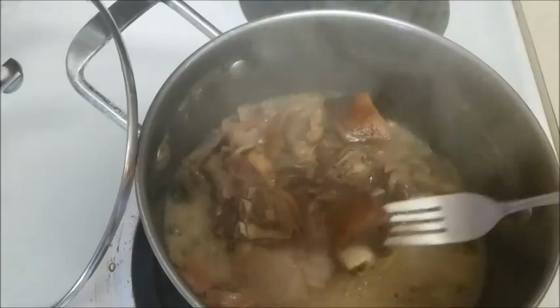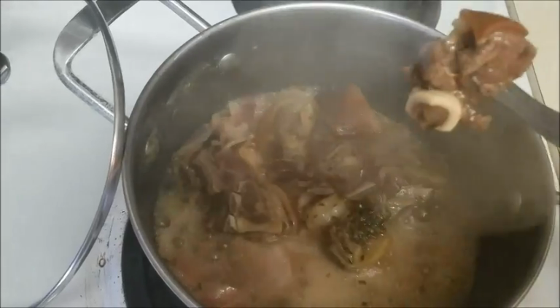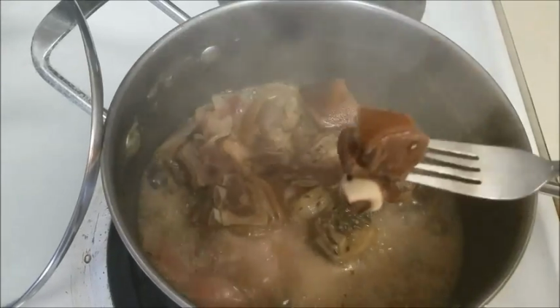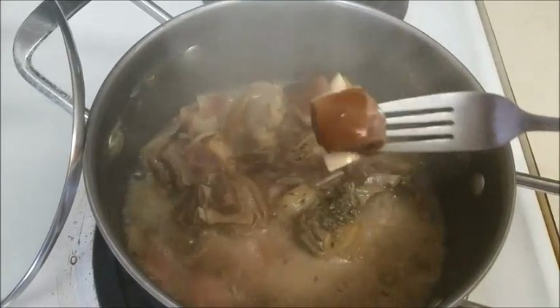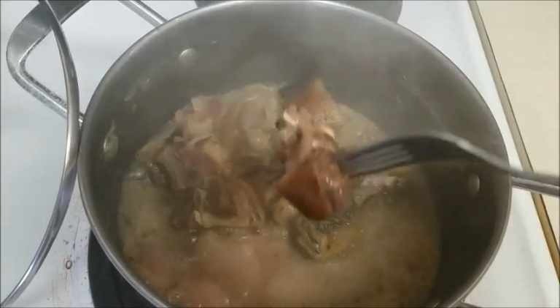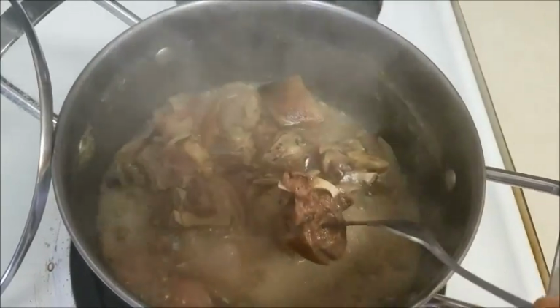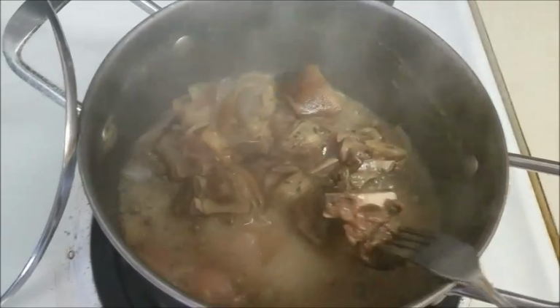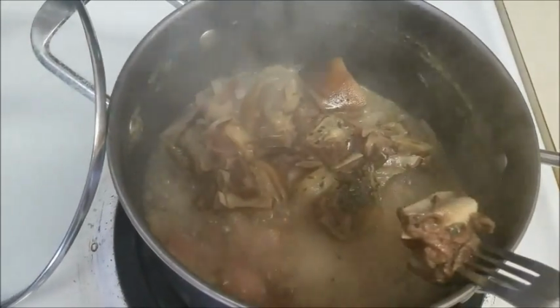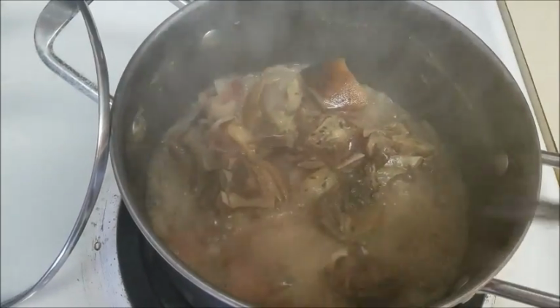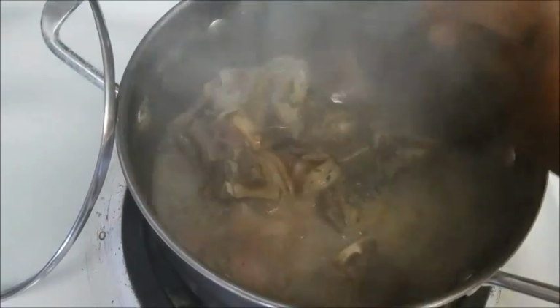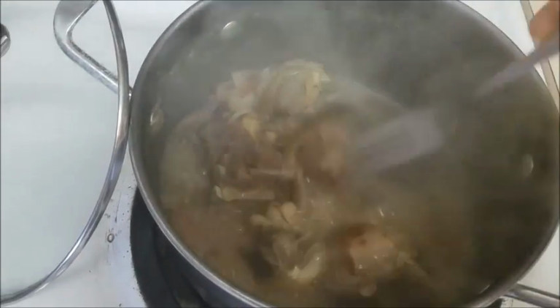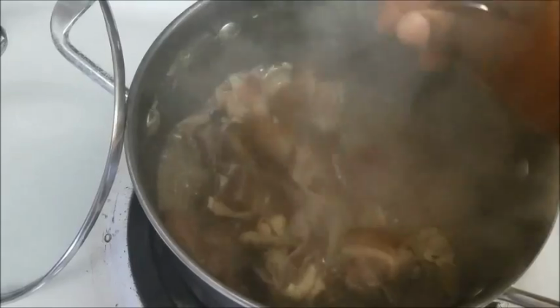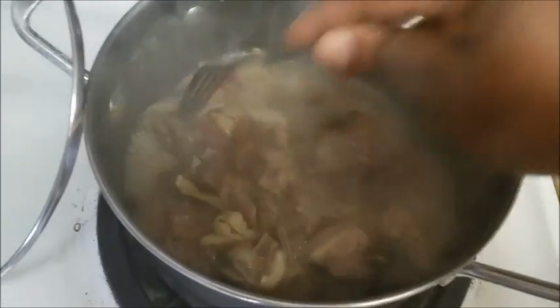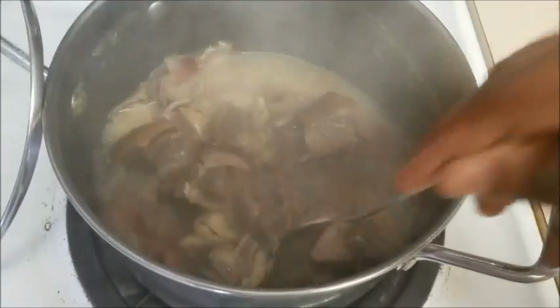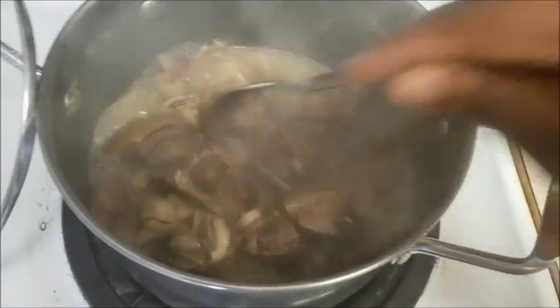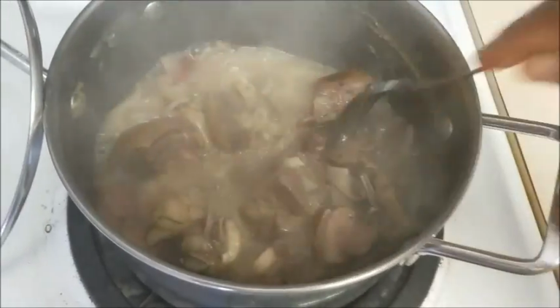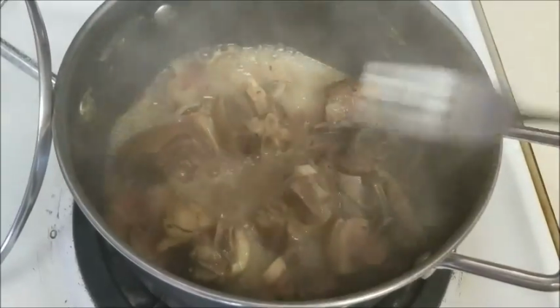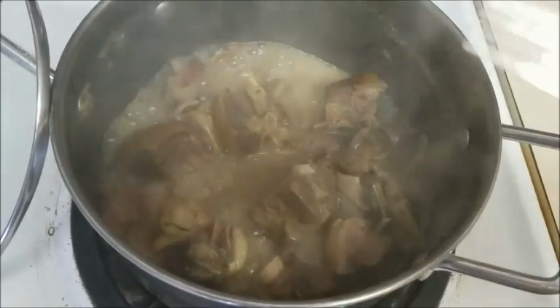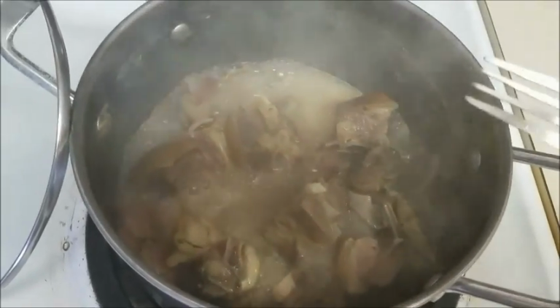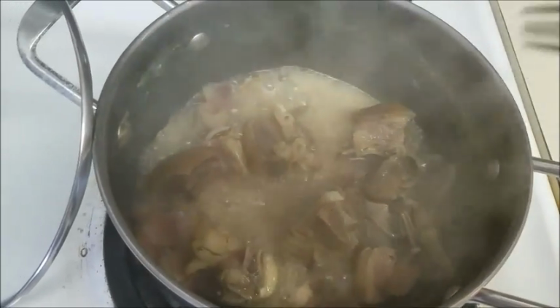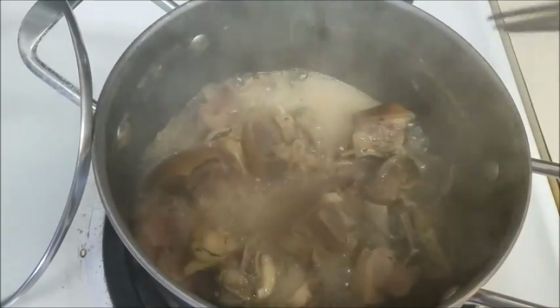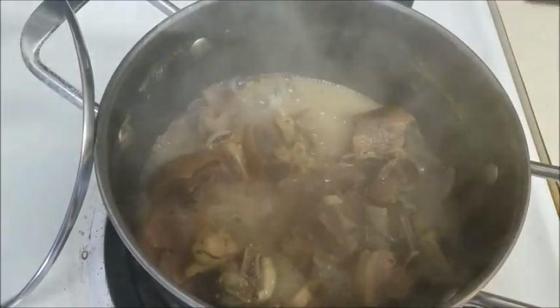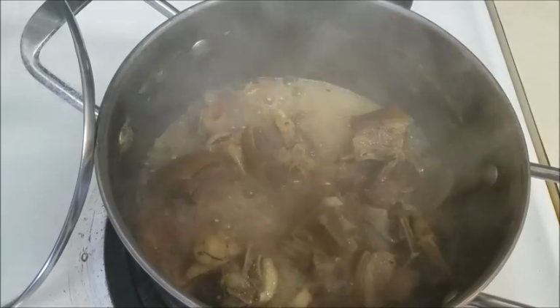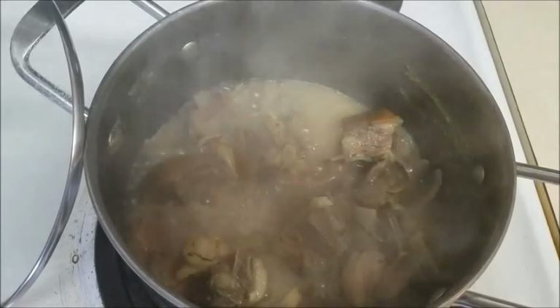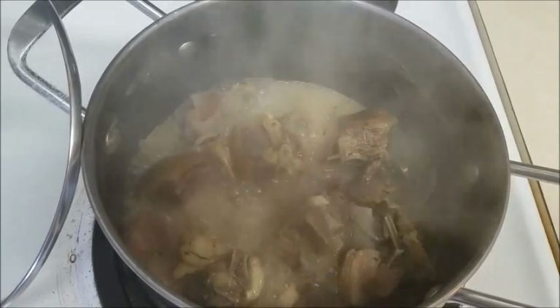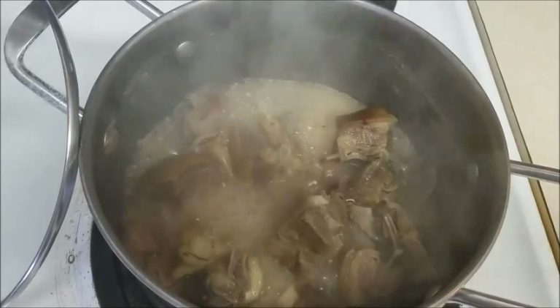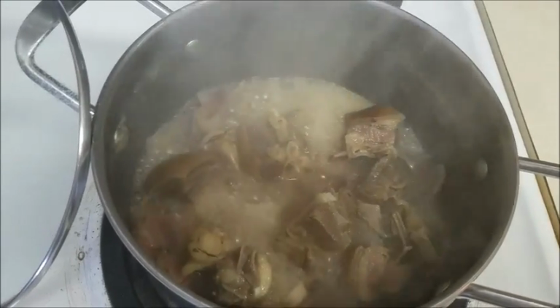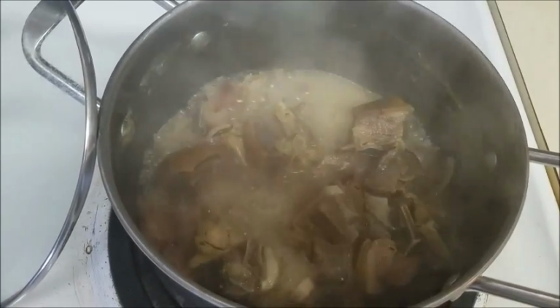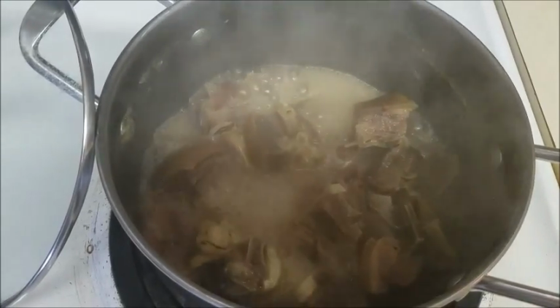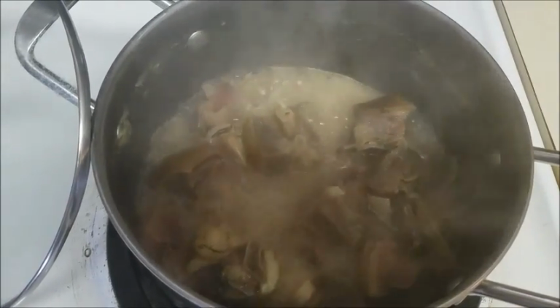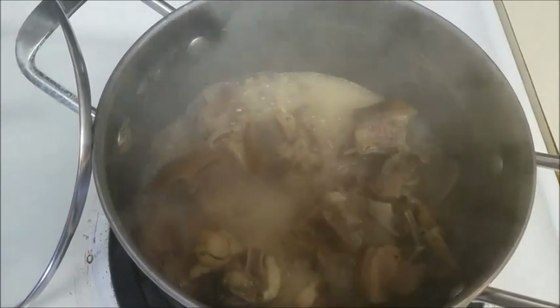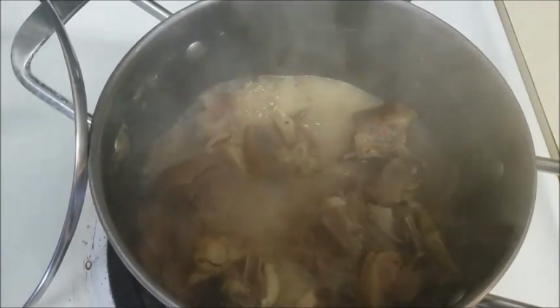Look at this now, it's looking pretty! I'm going to bring the pot down now, take it out of the water, and let it sieve for a little bit, and then I'll put it in the deep fryer.